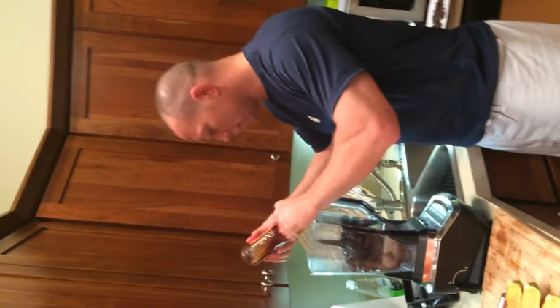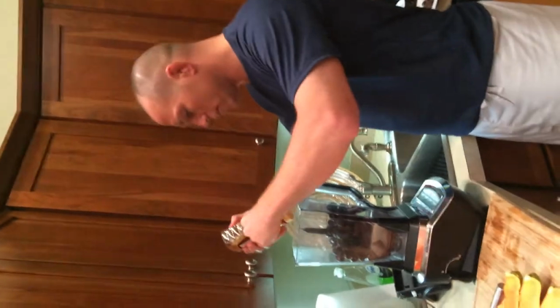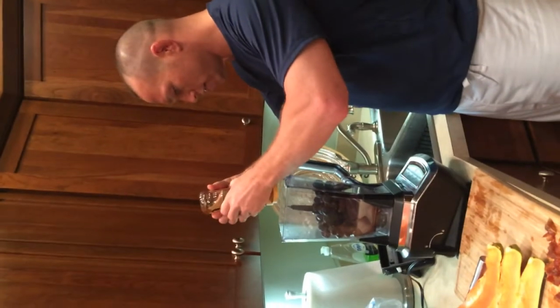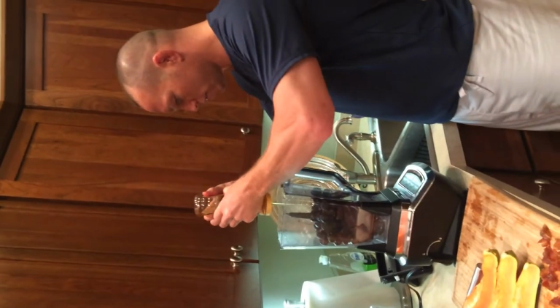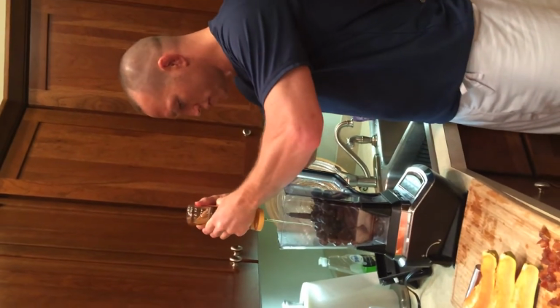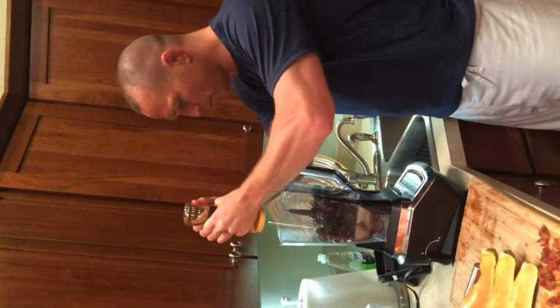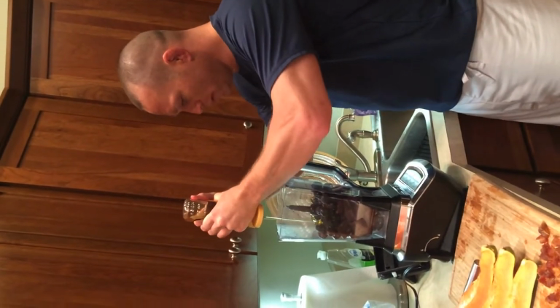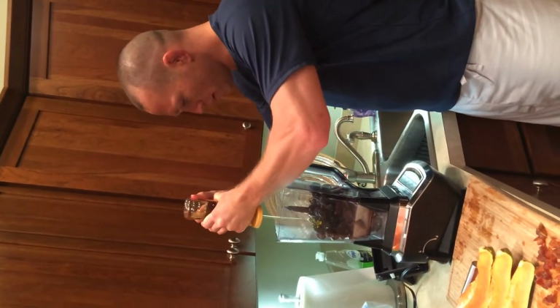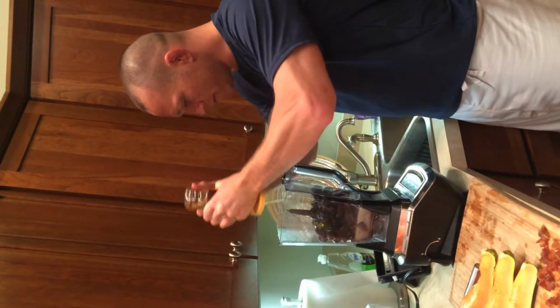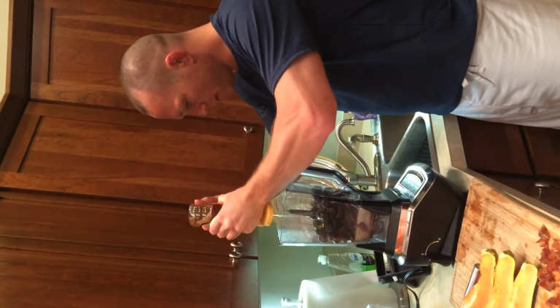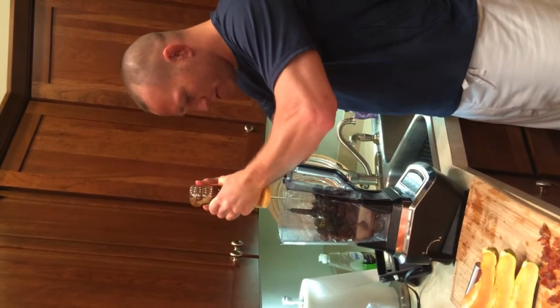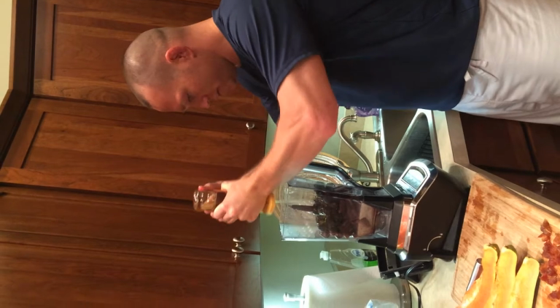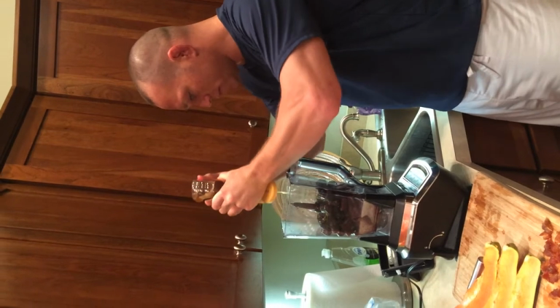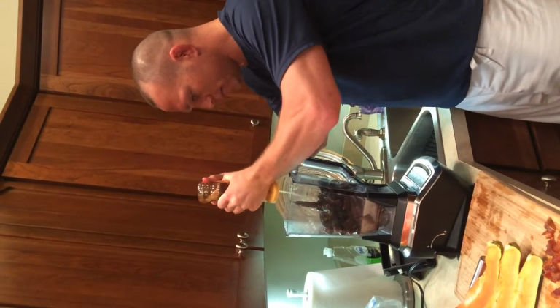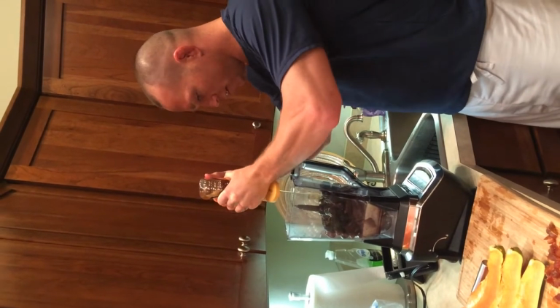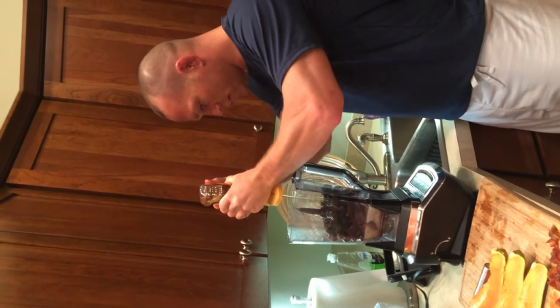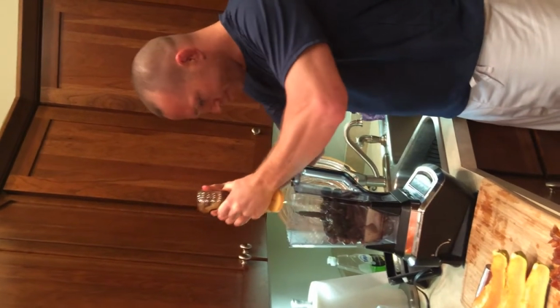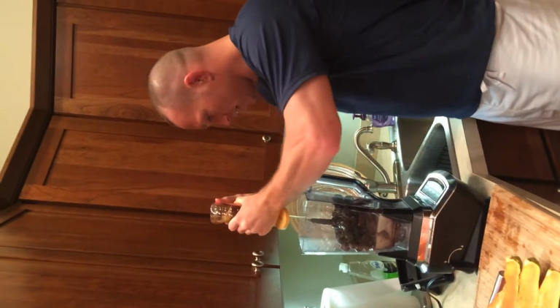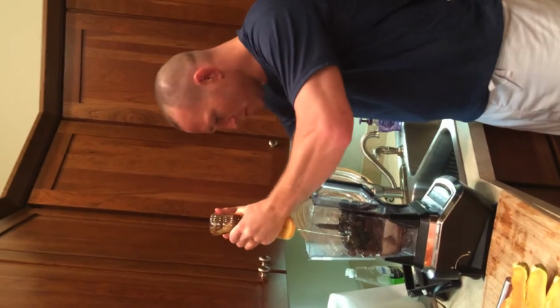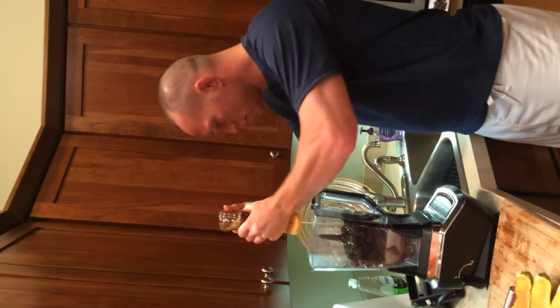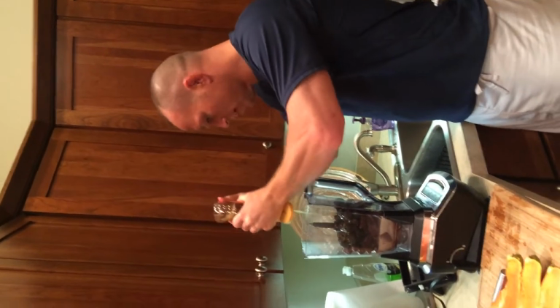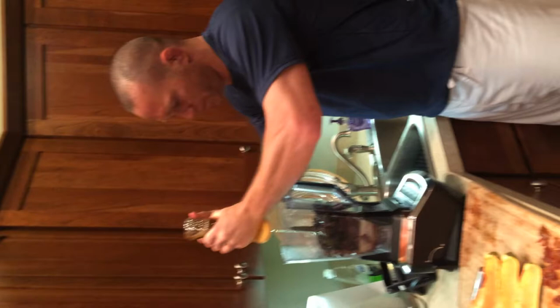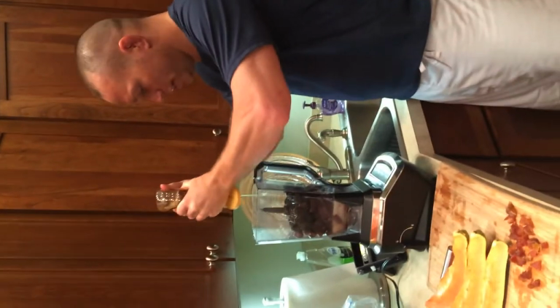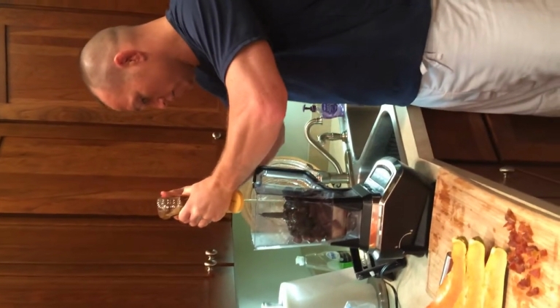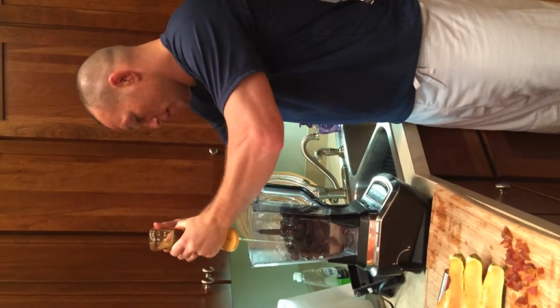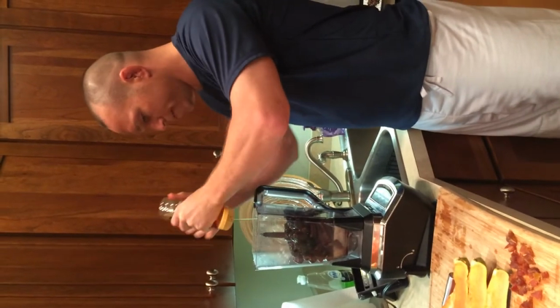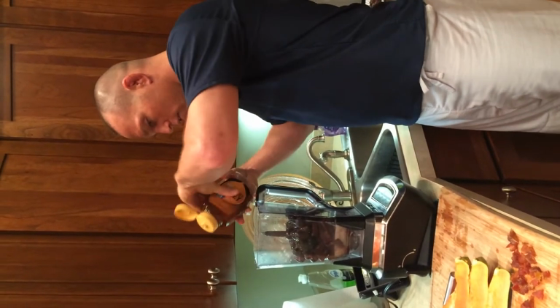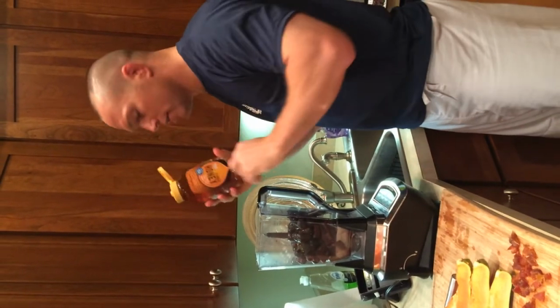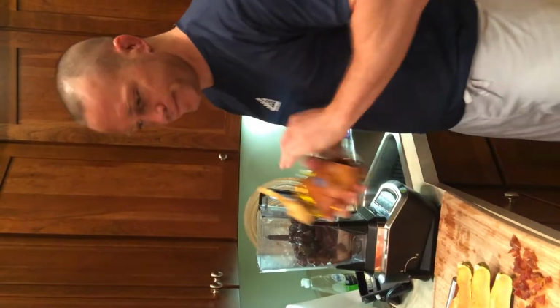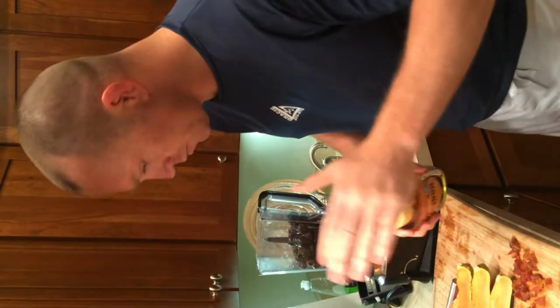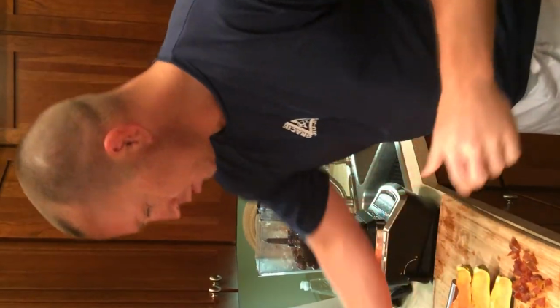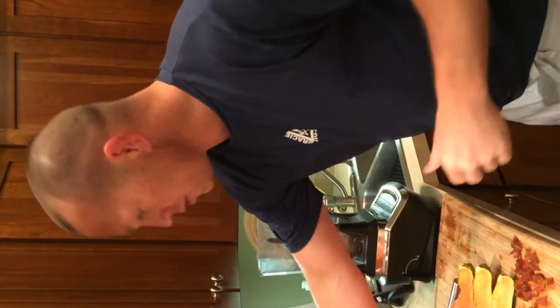I've got a bit of a sweet tooth, so I'm going to throw some honey in there. Honey works — it's good for your bowl. Some people like more, some less. If you don't want any honey, that's fine too.